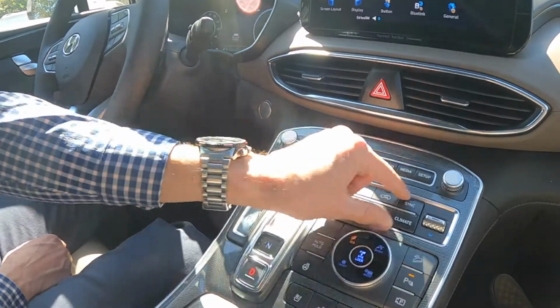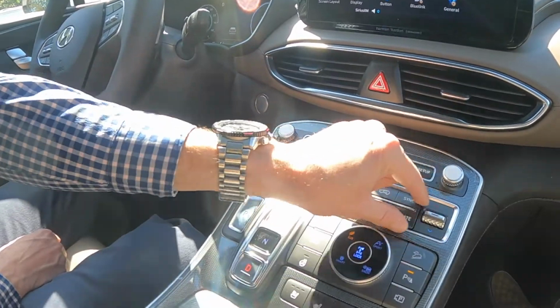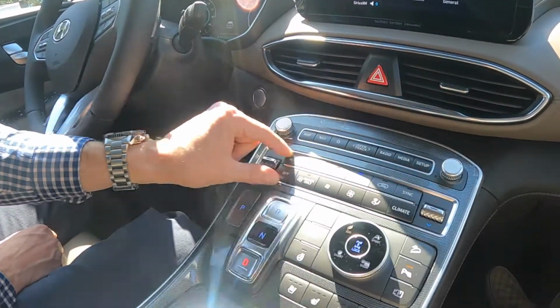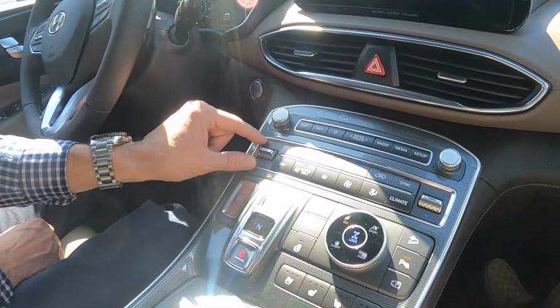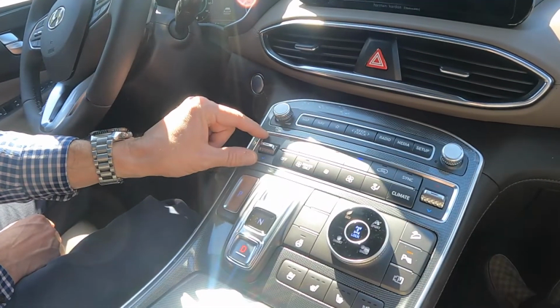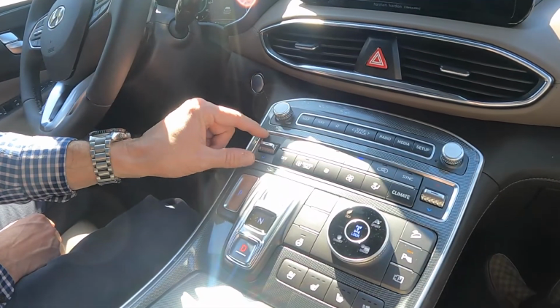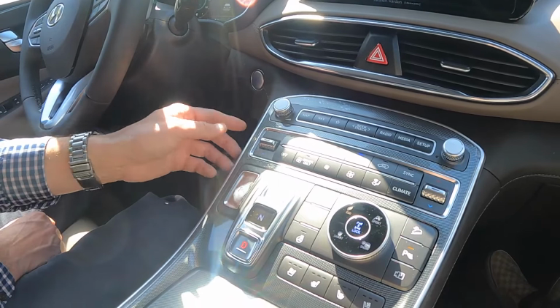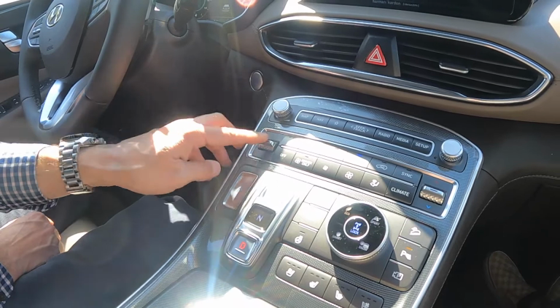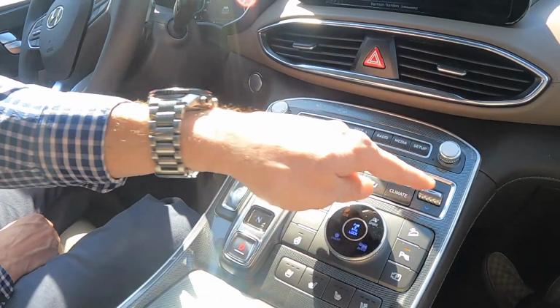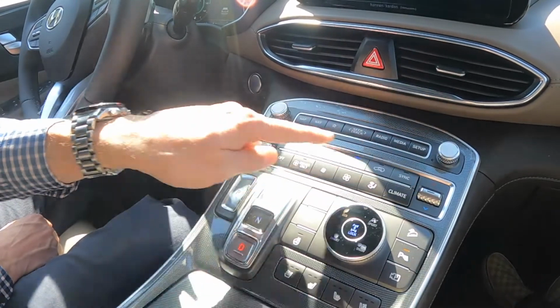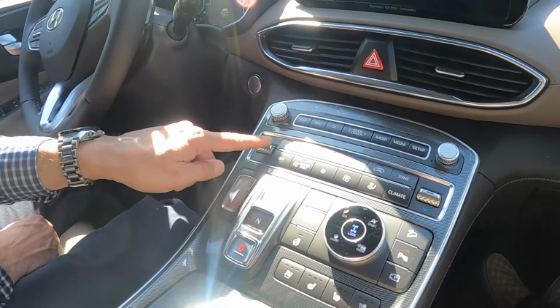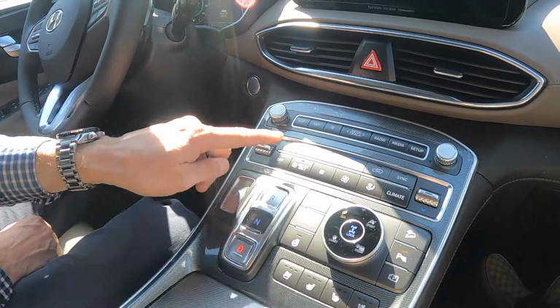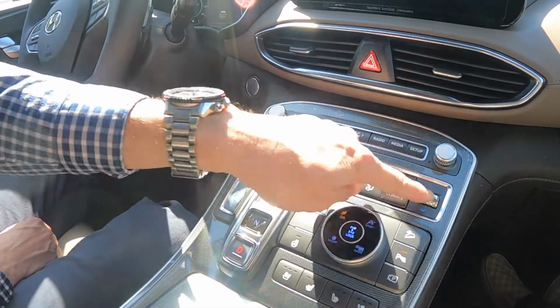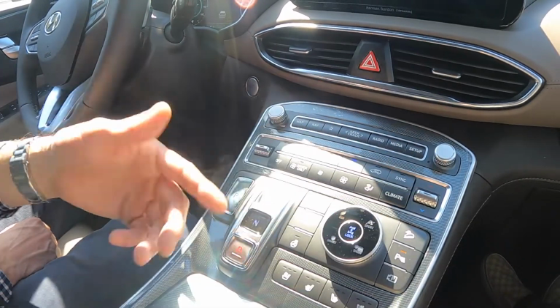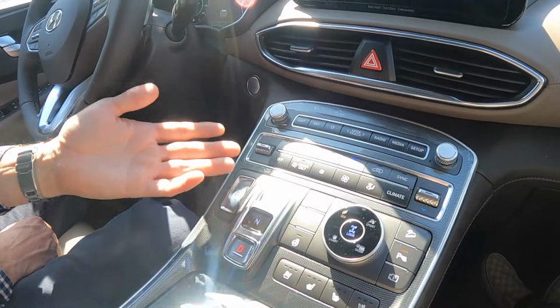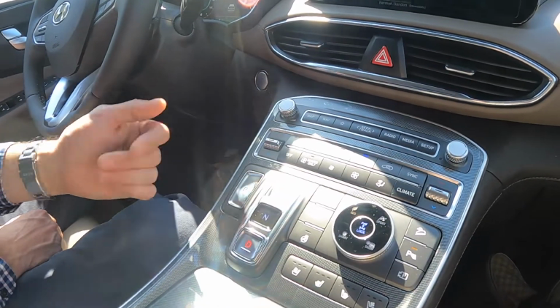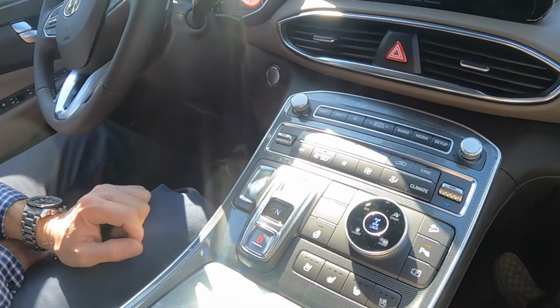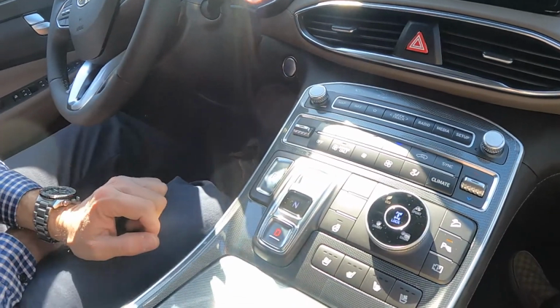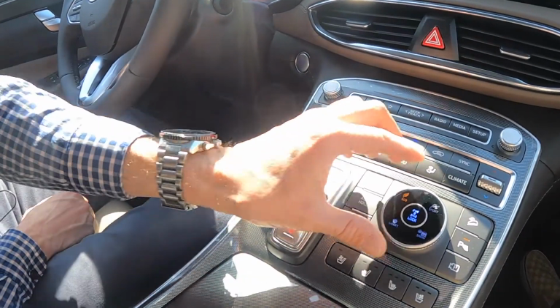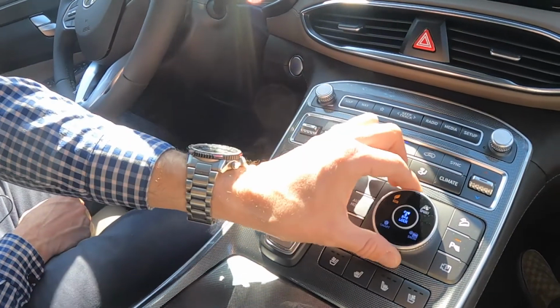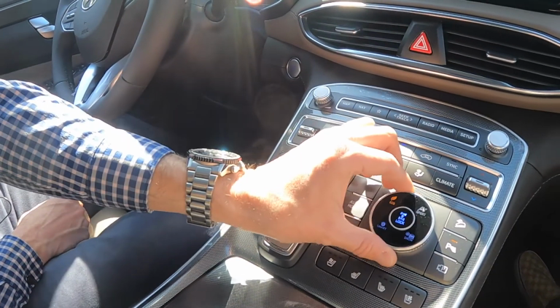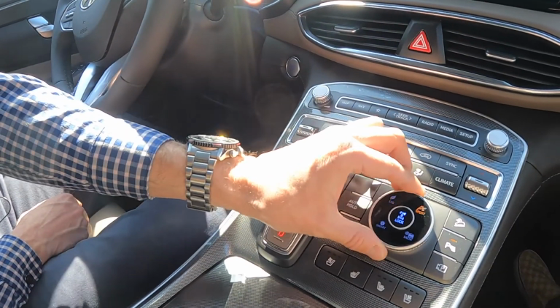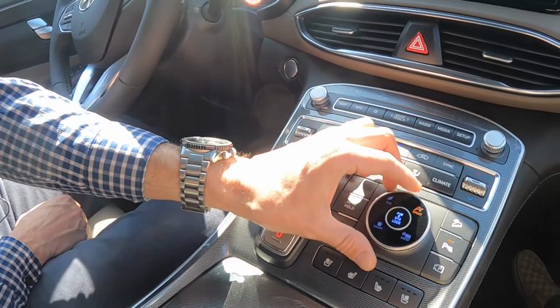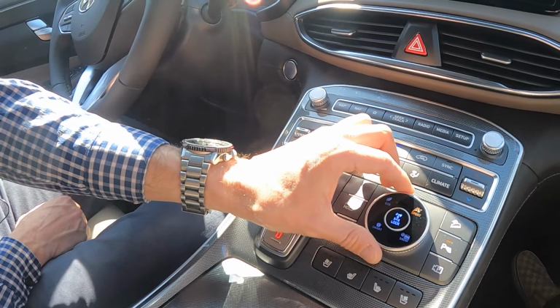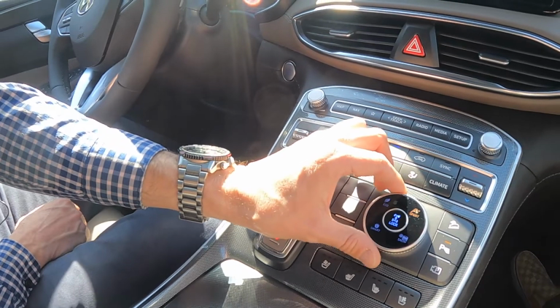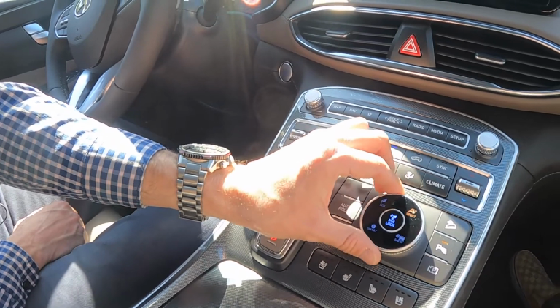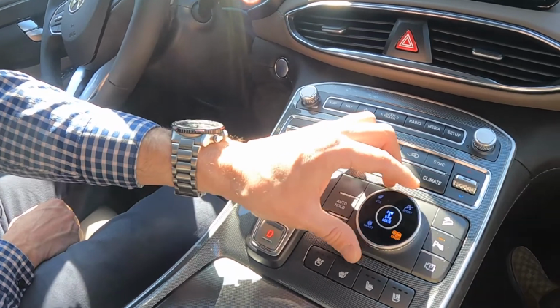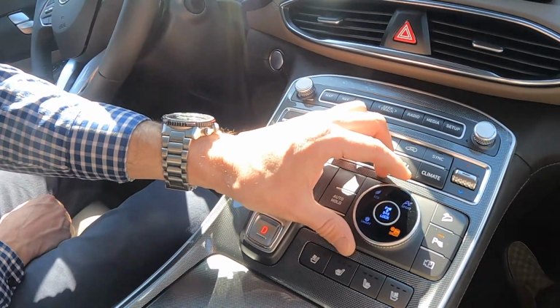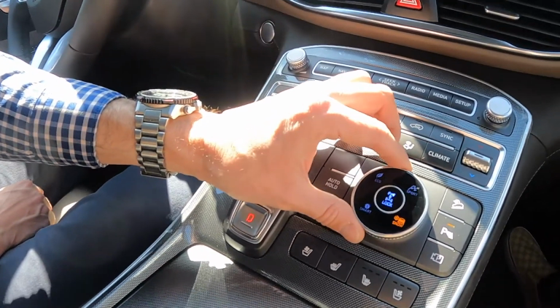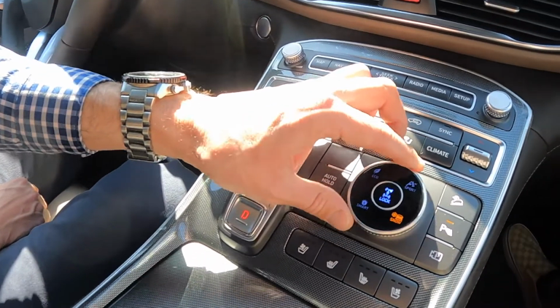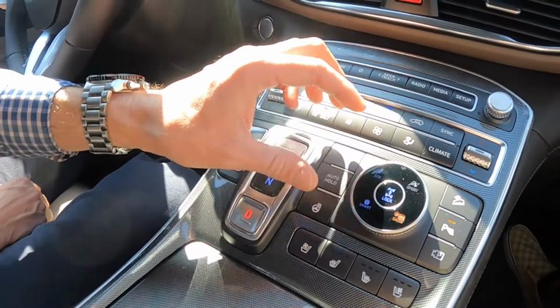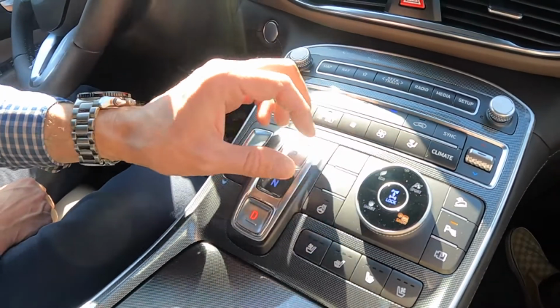This is all your climate control options right here. Obviously it's dual zone climate control, so driver and passenger can be separate. Over here you've got your drive select modes — you have eco, sport, snow, and smart mode.